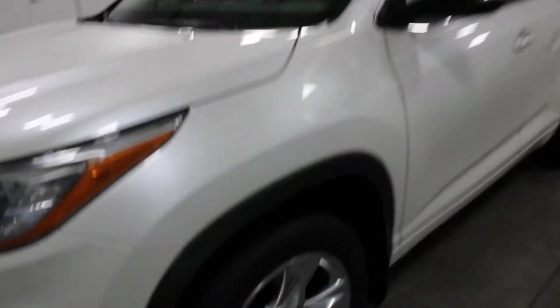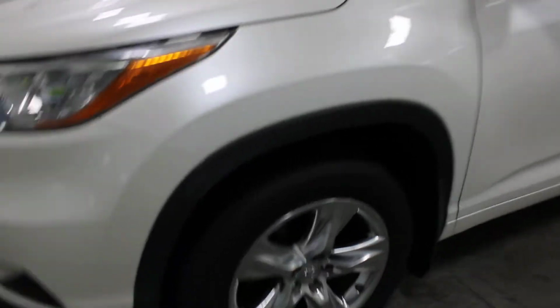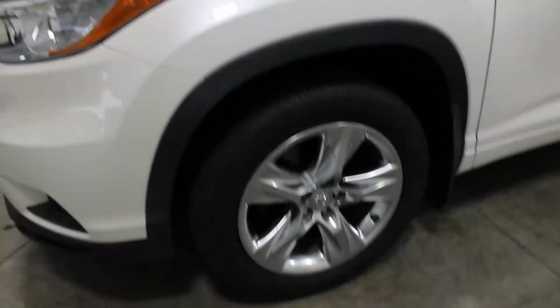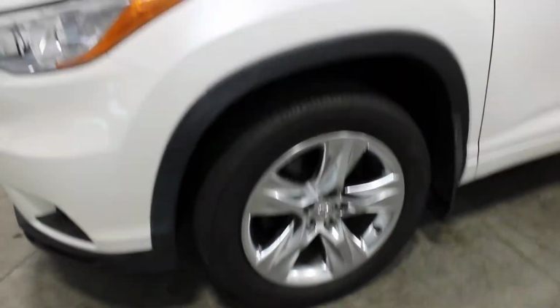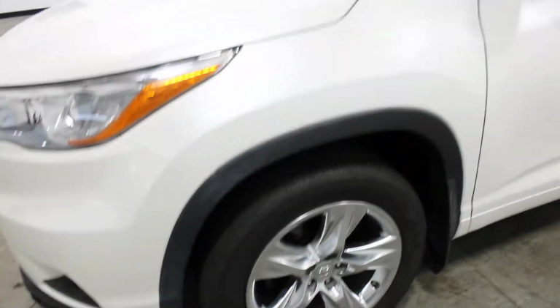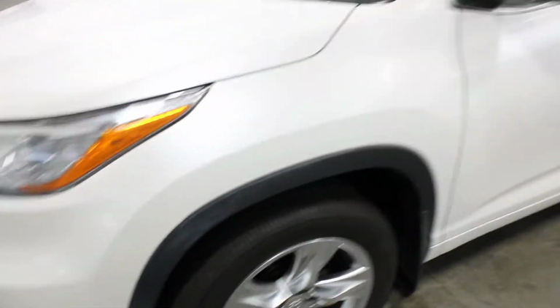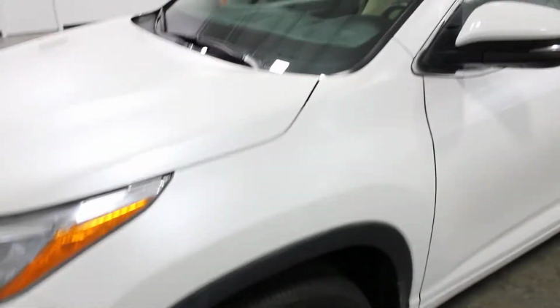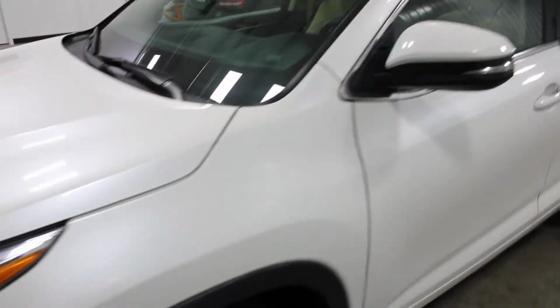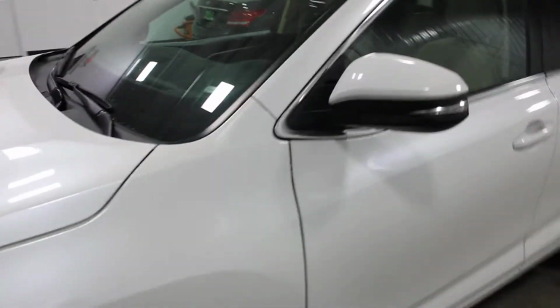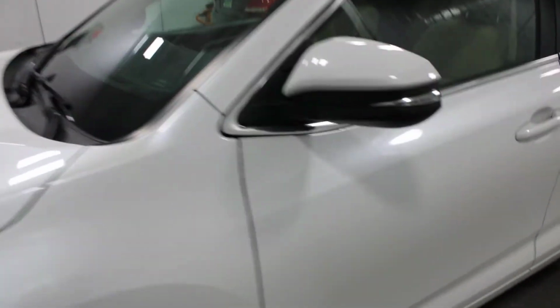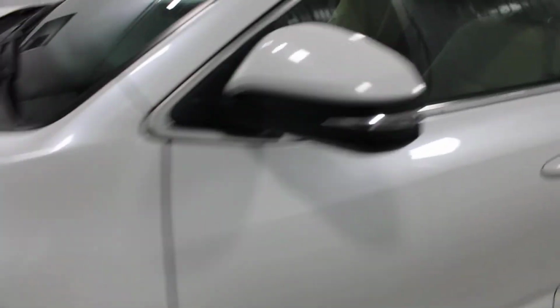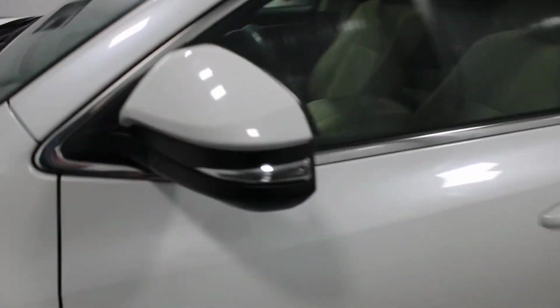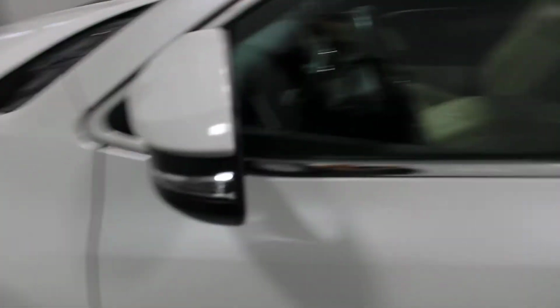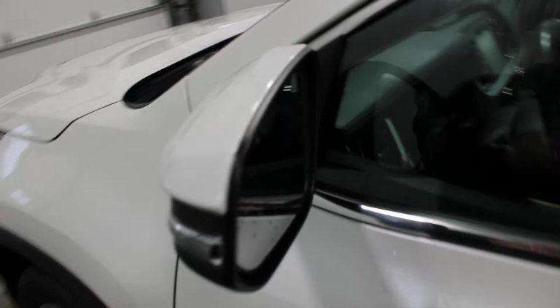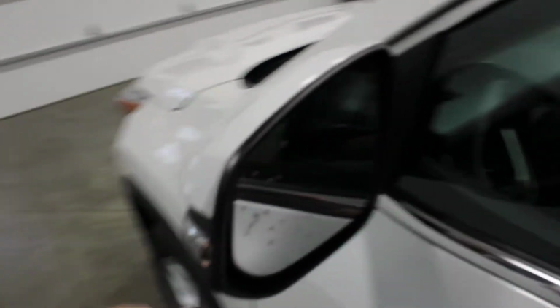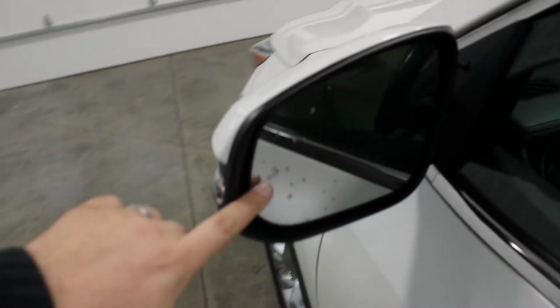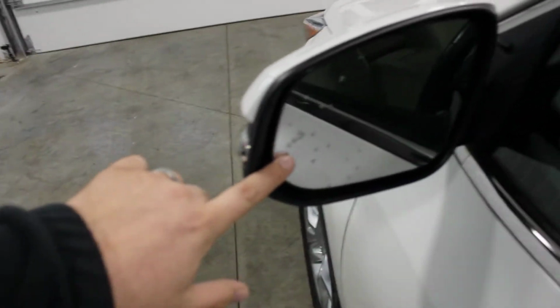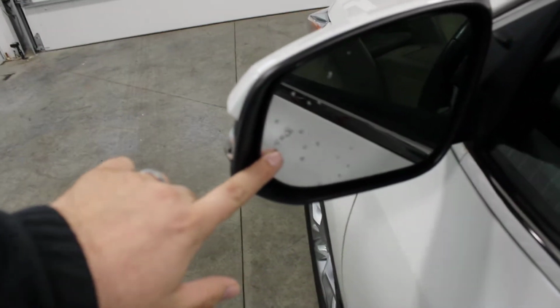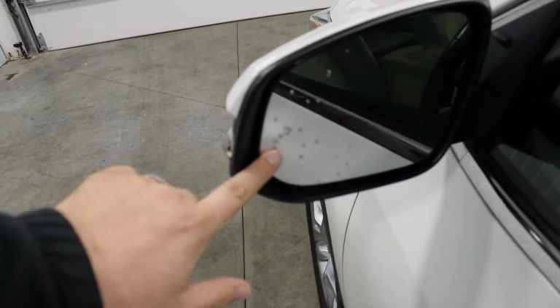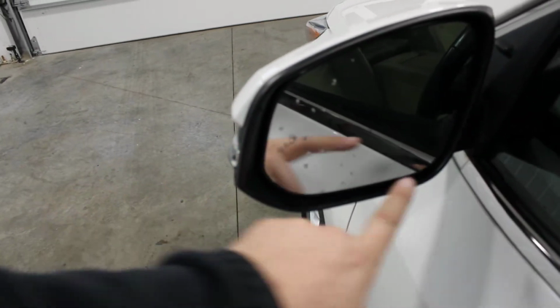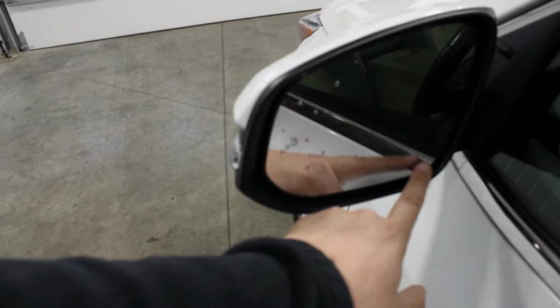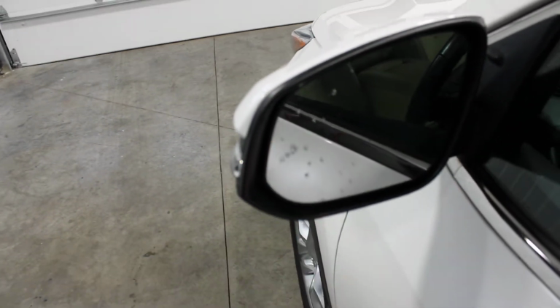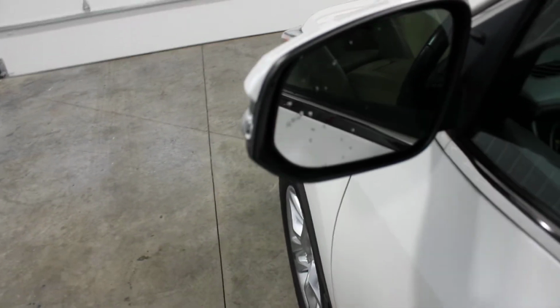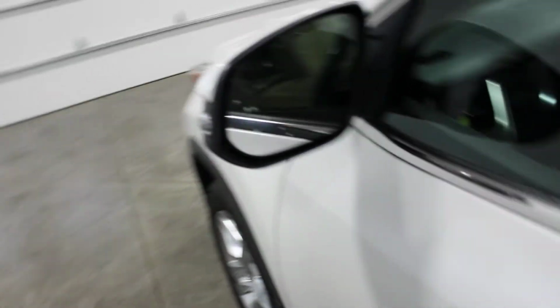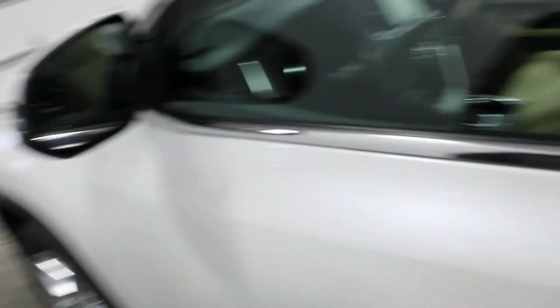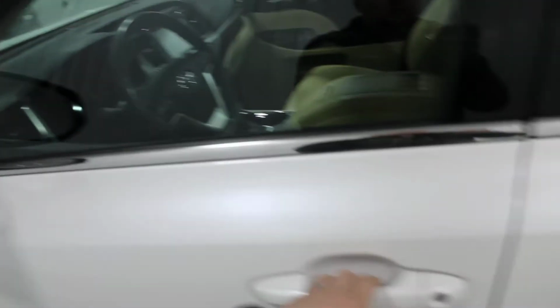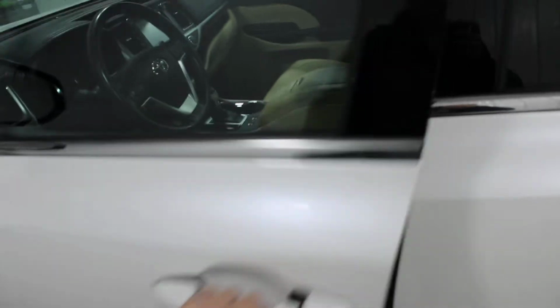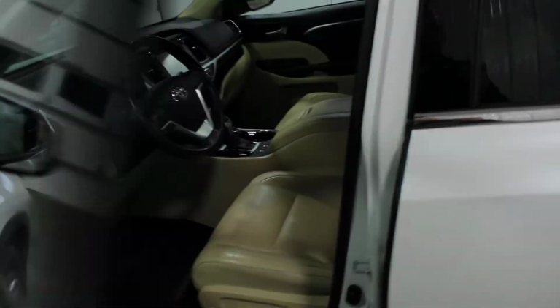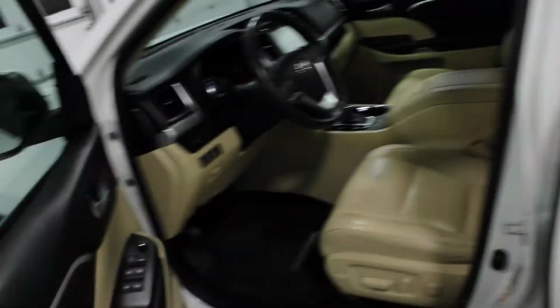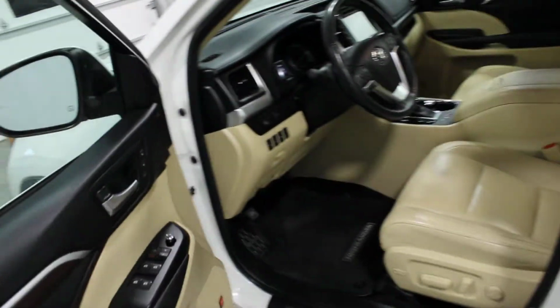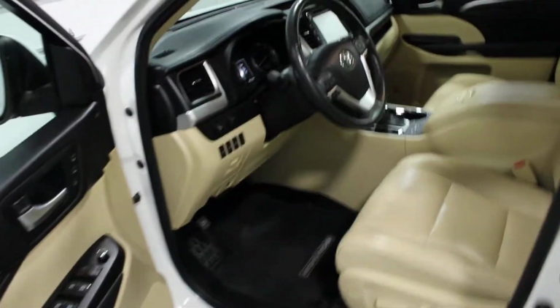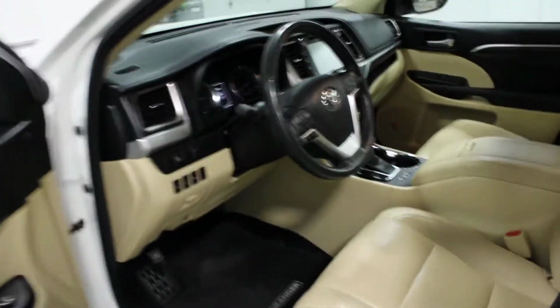Down here you'll see the nice wheels. As we come around to the mirror I'll show you that it has blind-spot monitoring here and heated mirrors. All right, we're gonna climb on the inside and I'm gonna start it up.